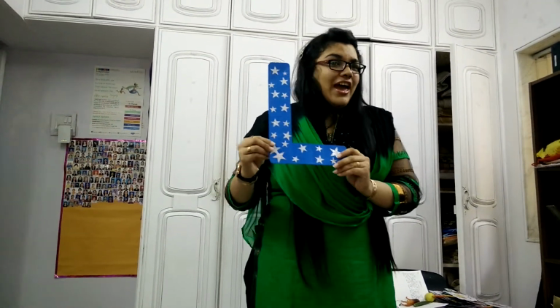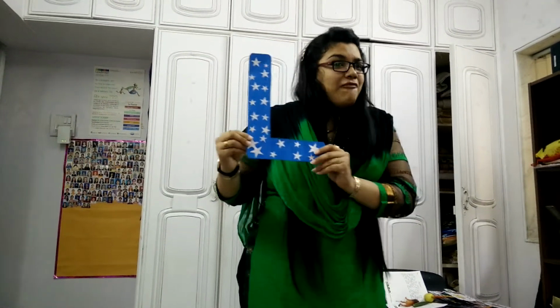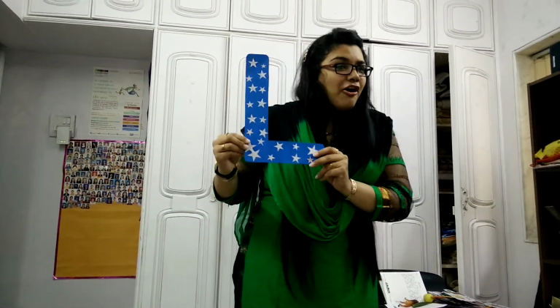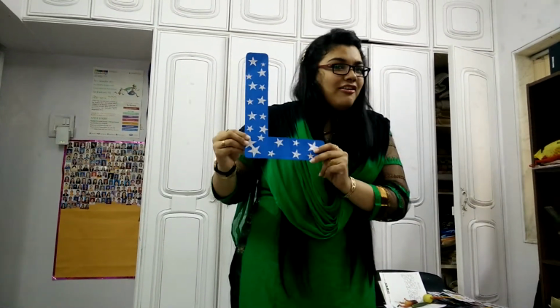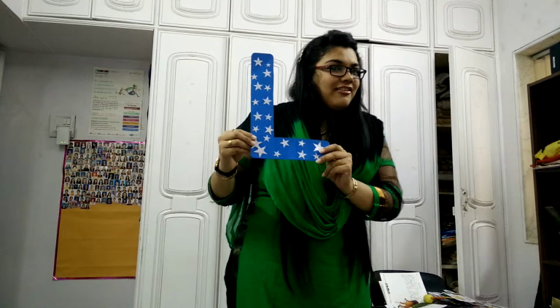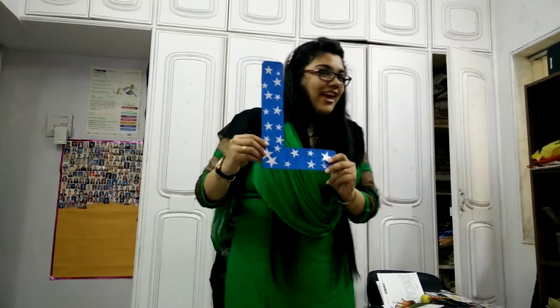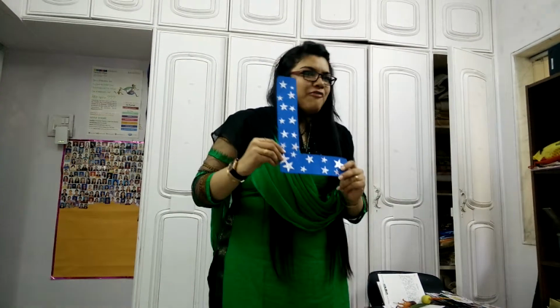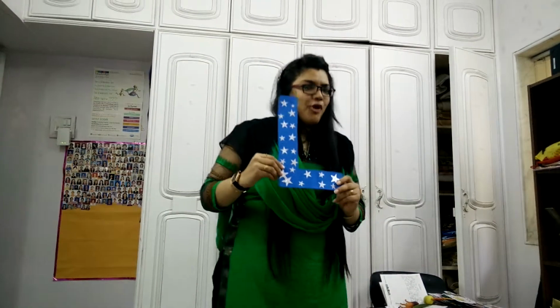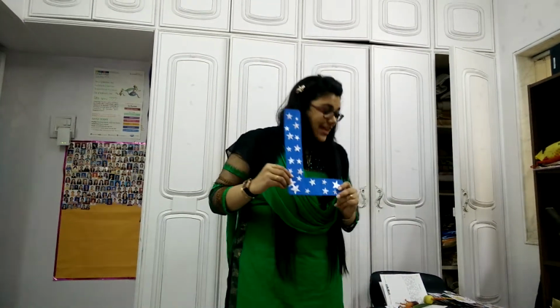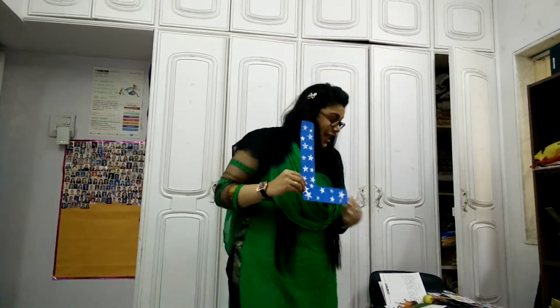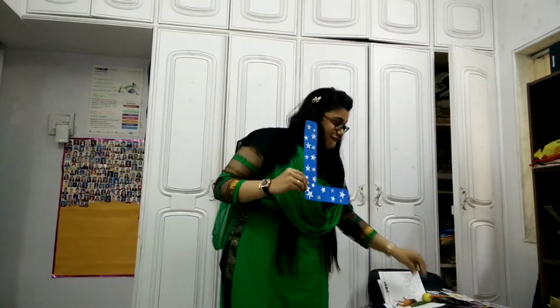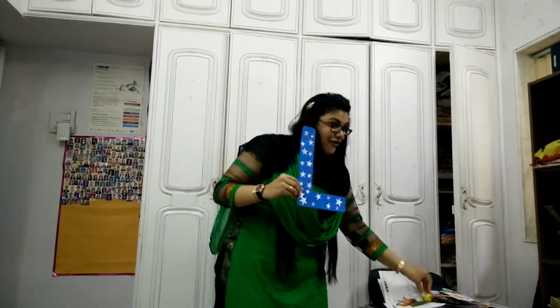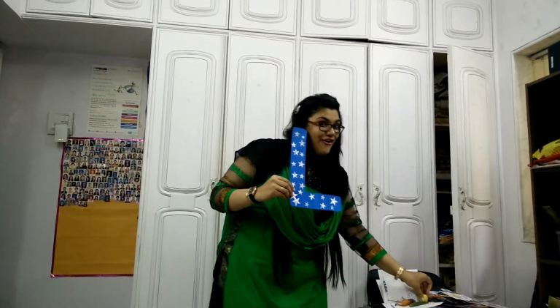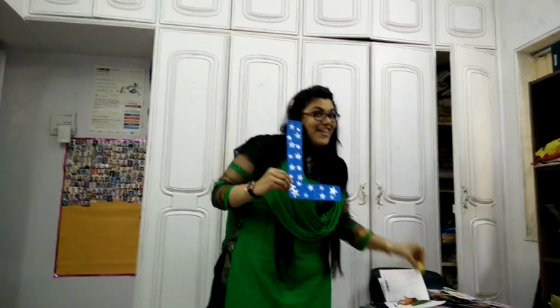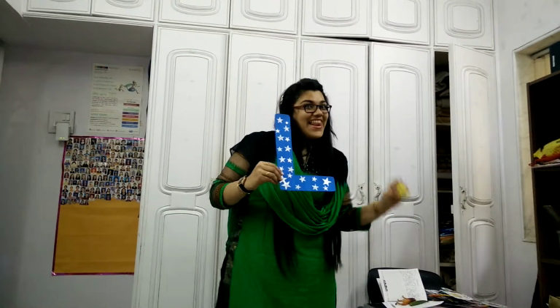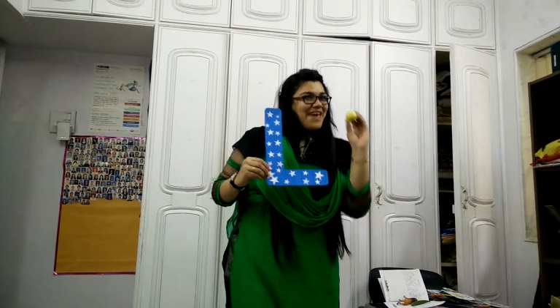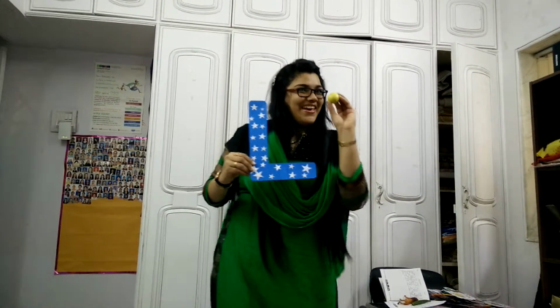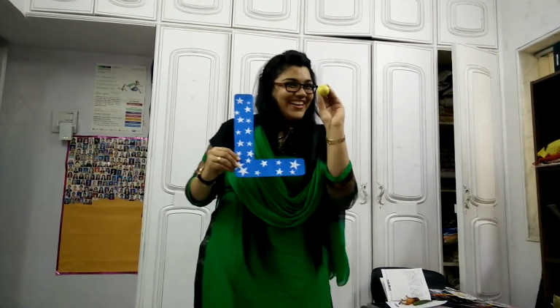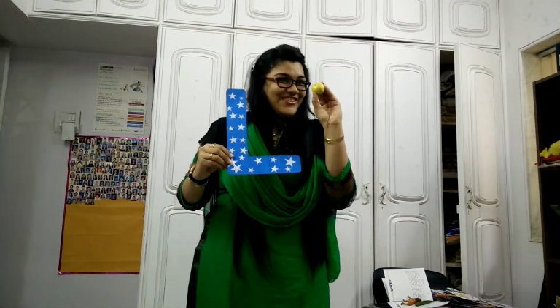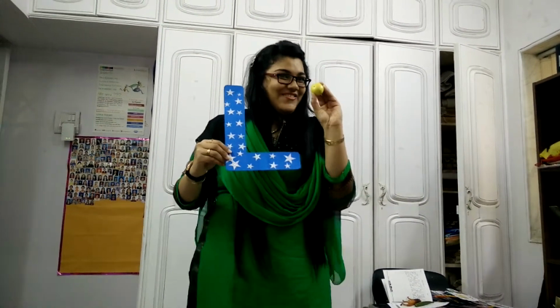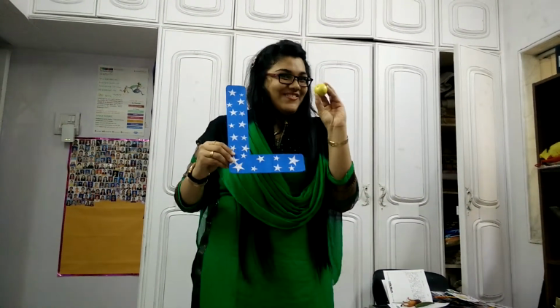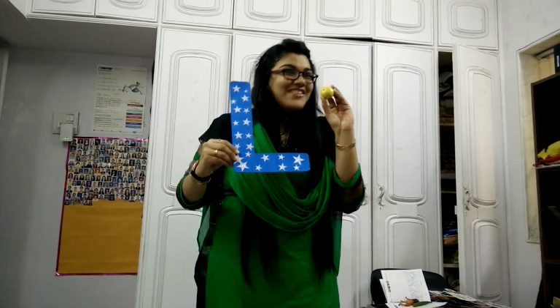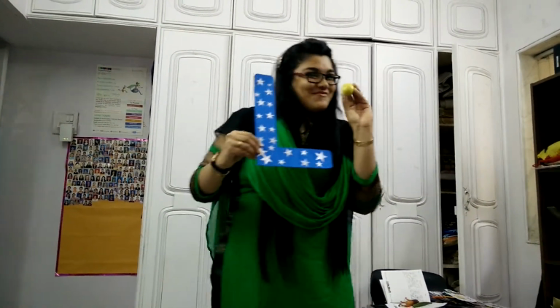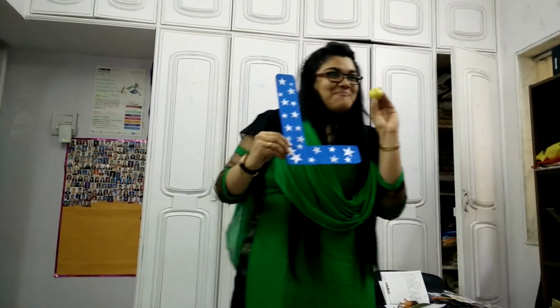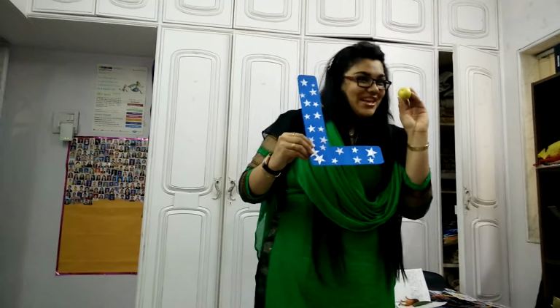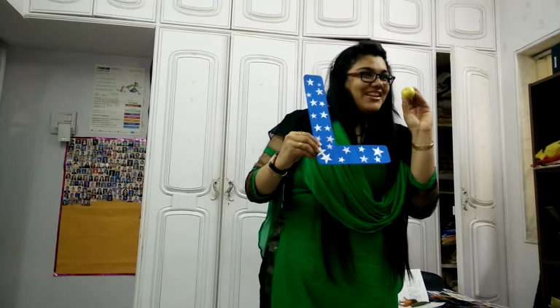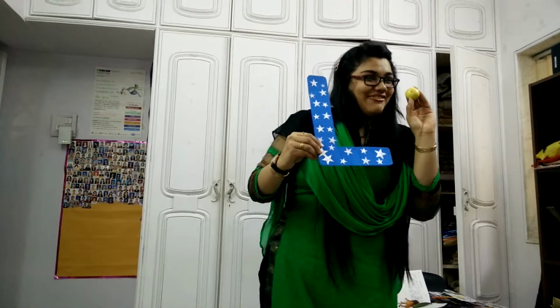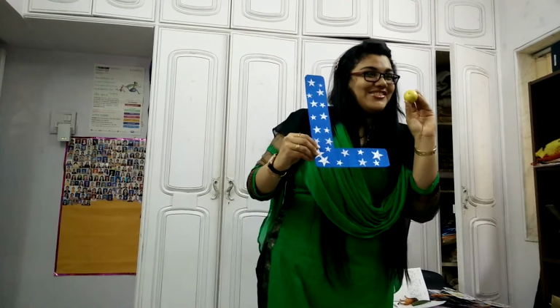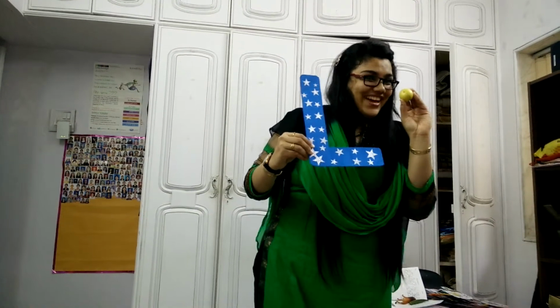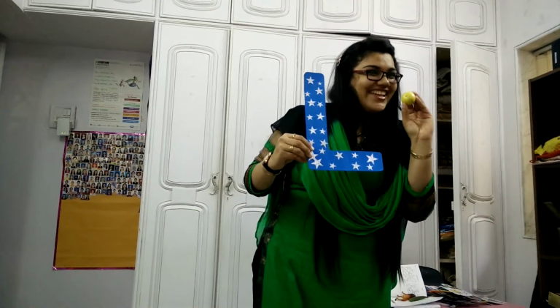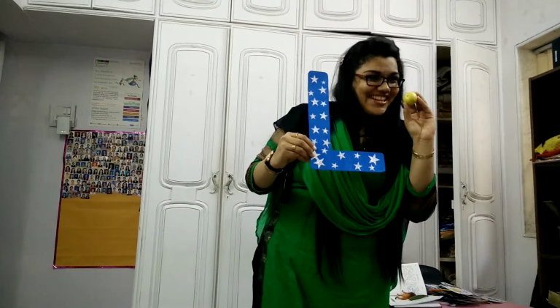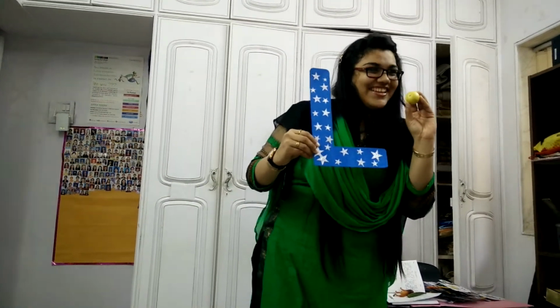Elfo. L. Lemon. We put lemon in our foods, right? Yes.